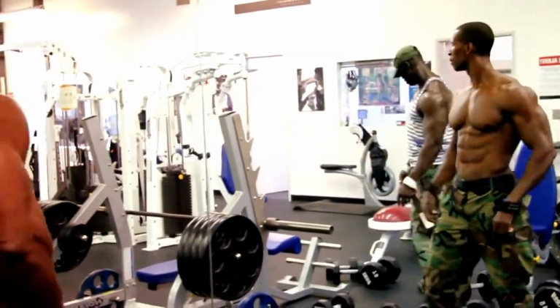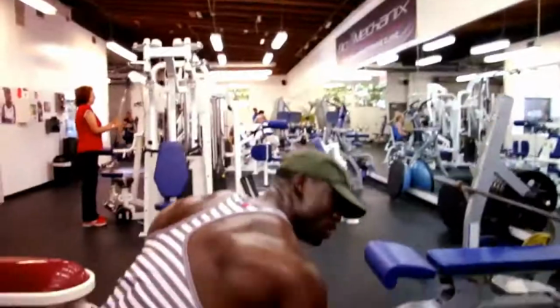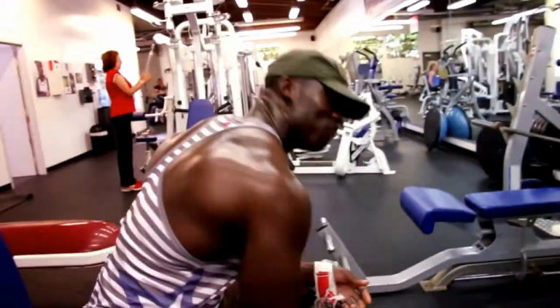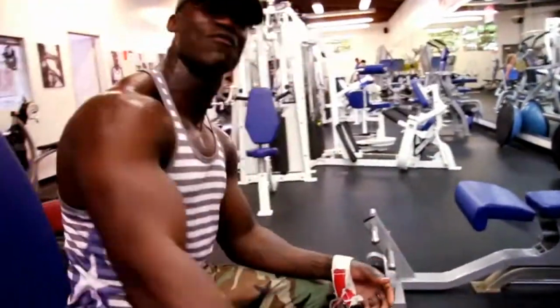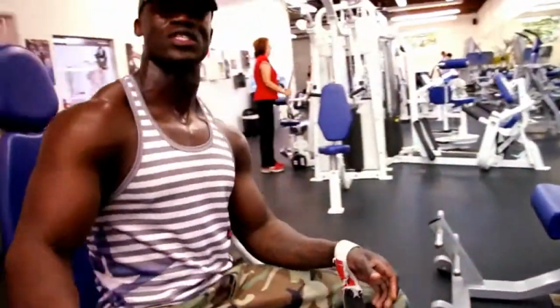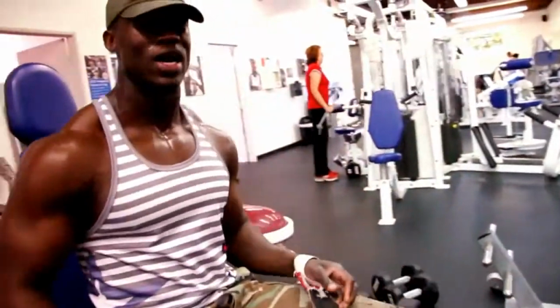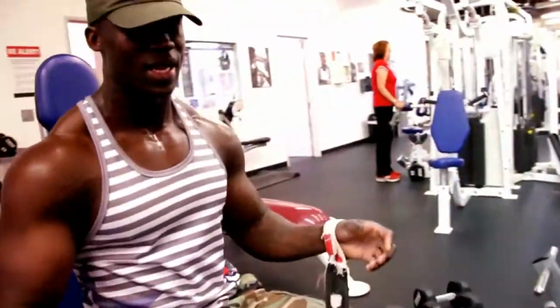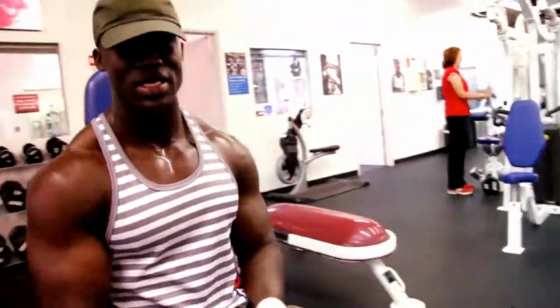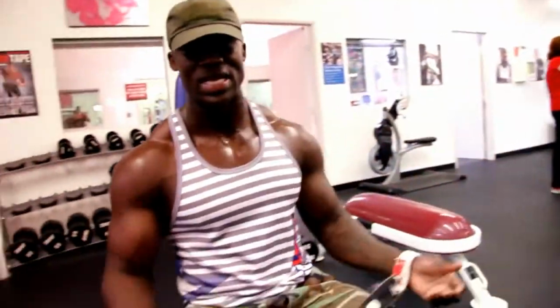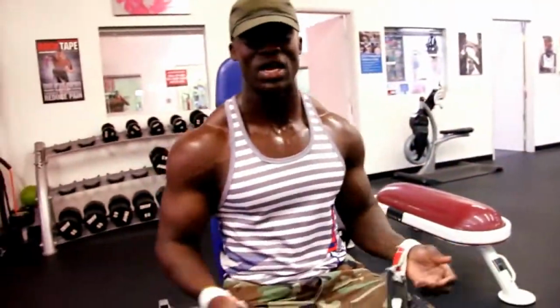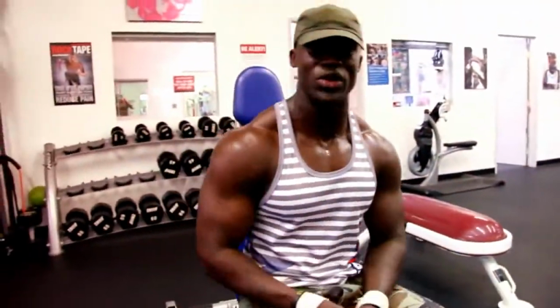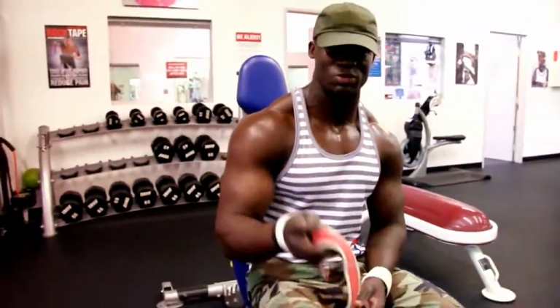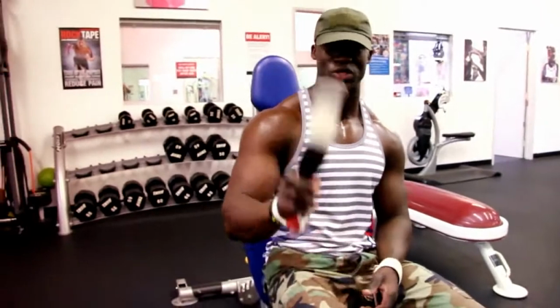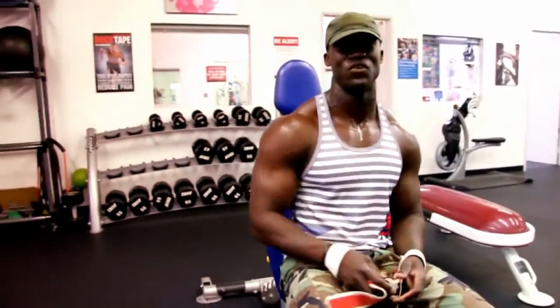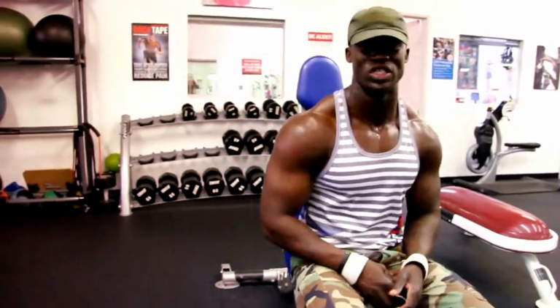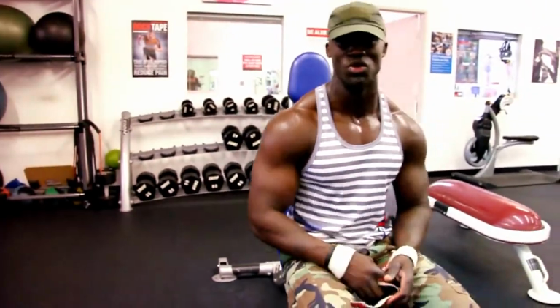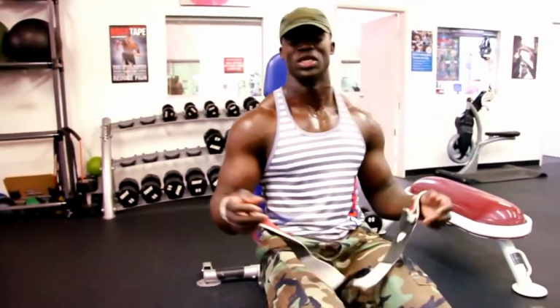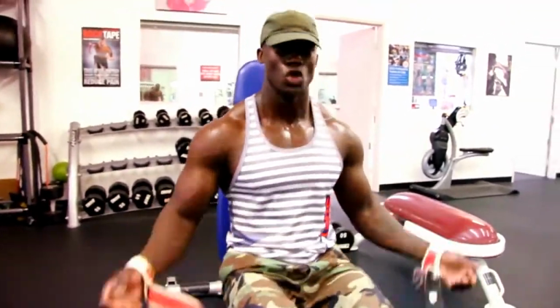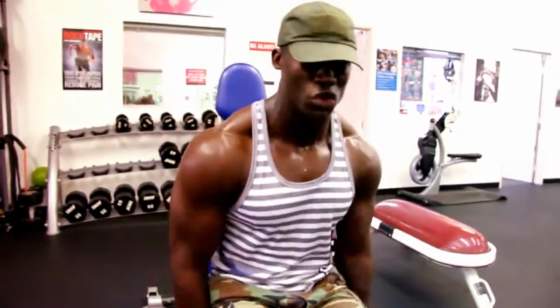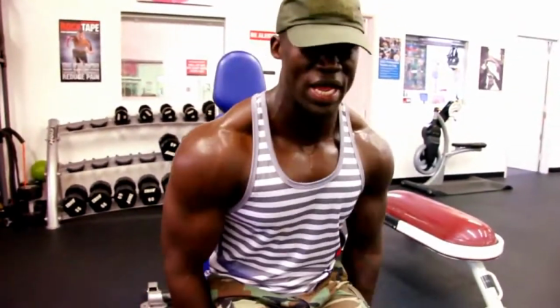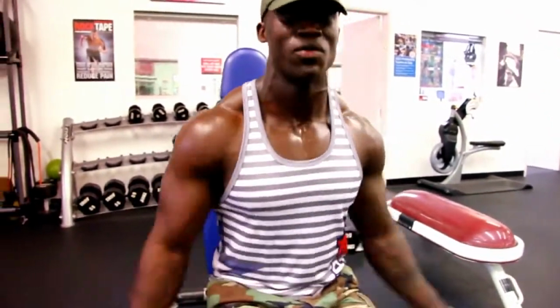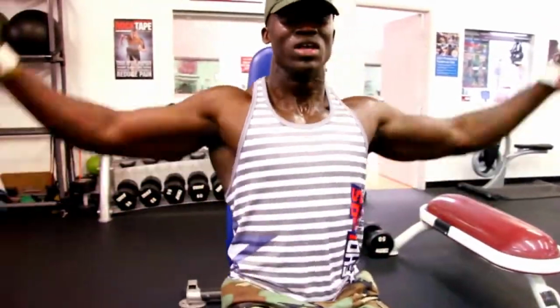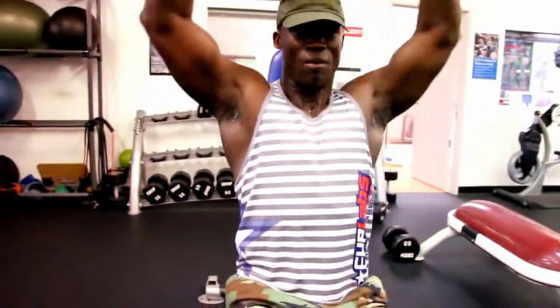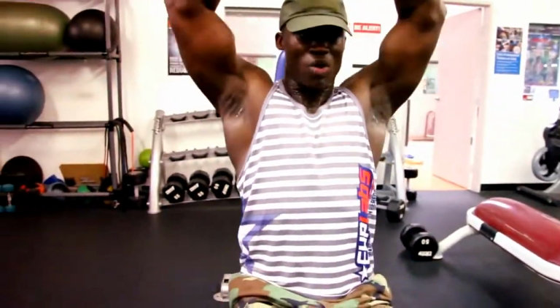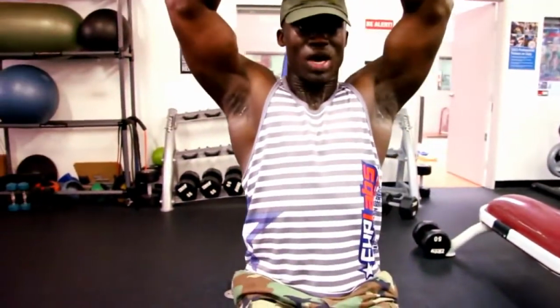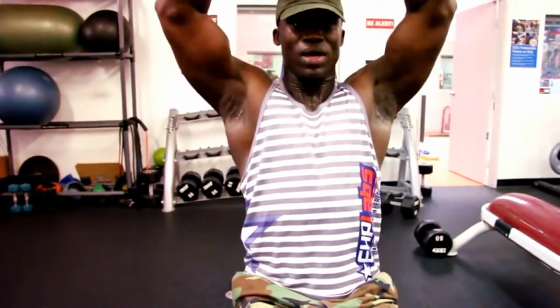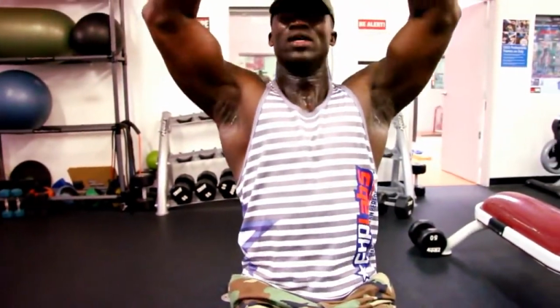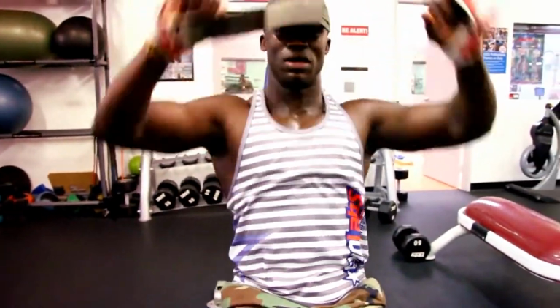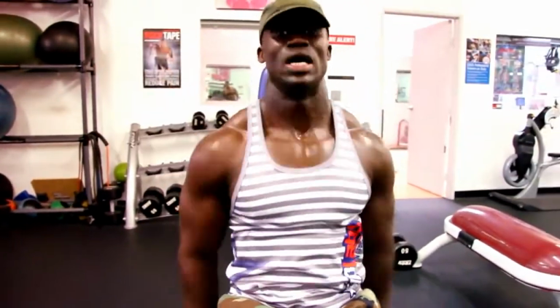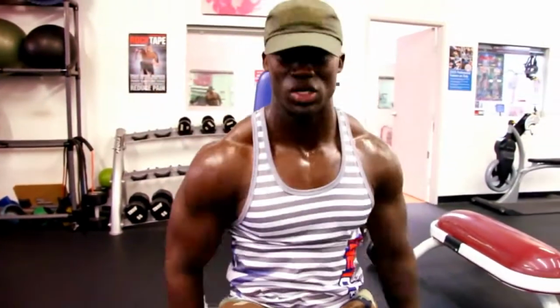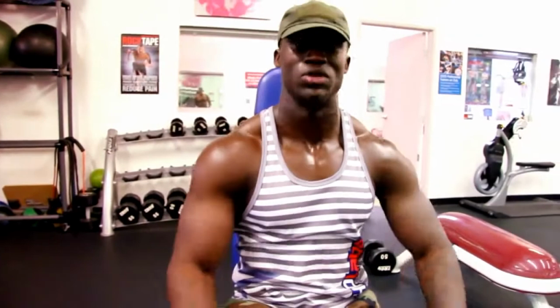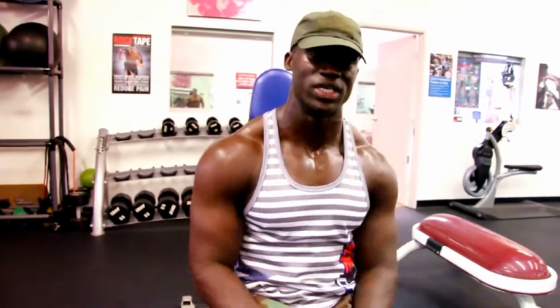One of my favorites is the side lateral raises, but with the free range of motion. So you go down, you come all the way up, so the dumbbells are almost touching.